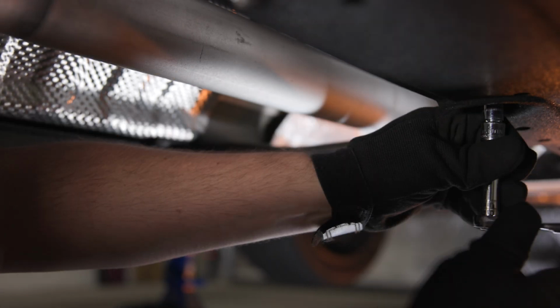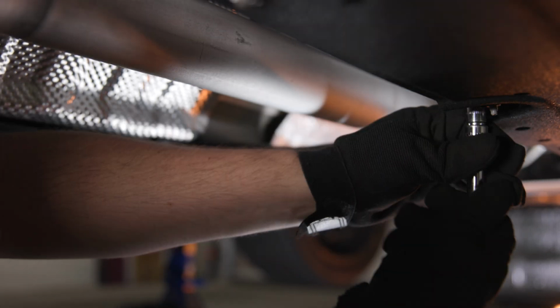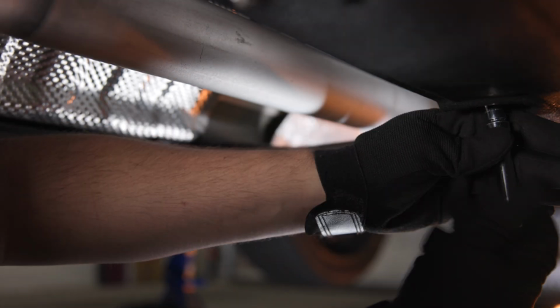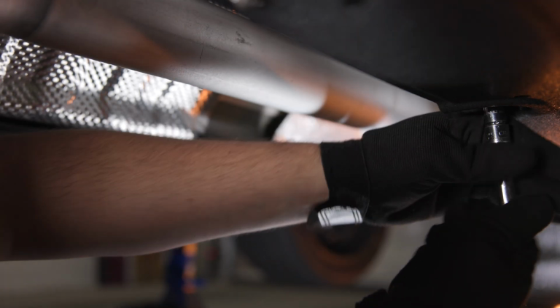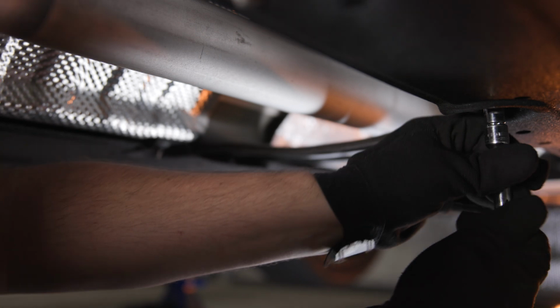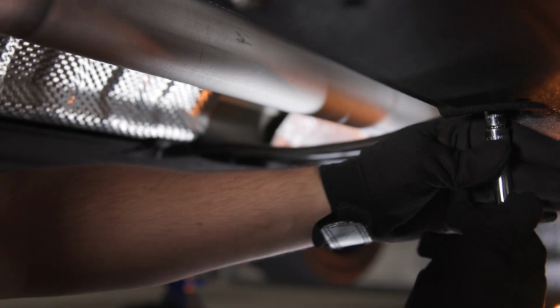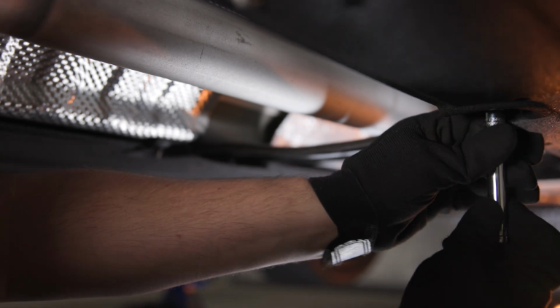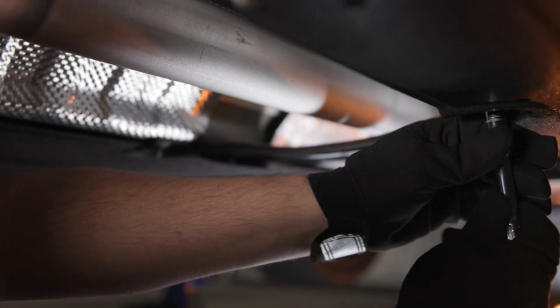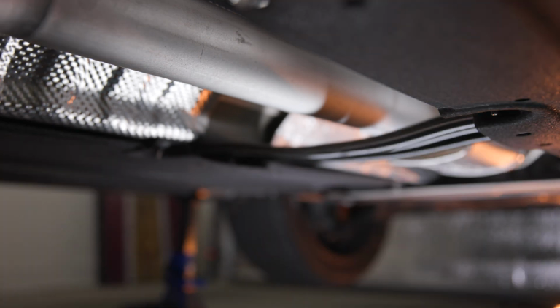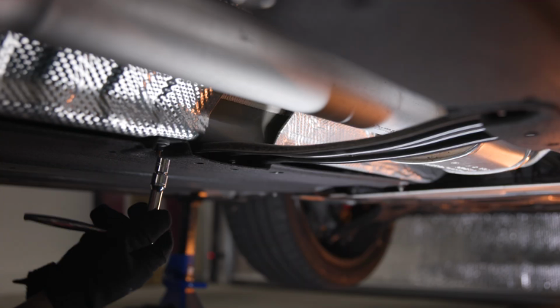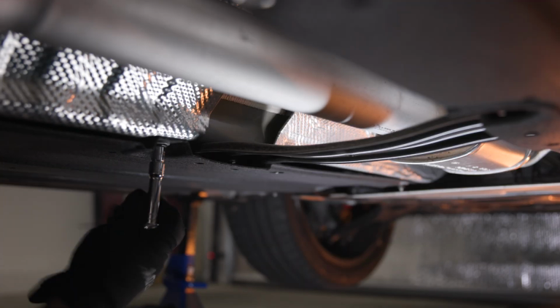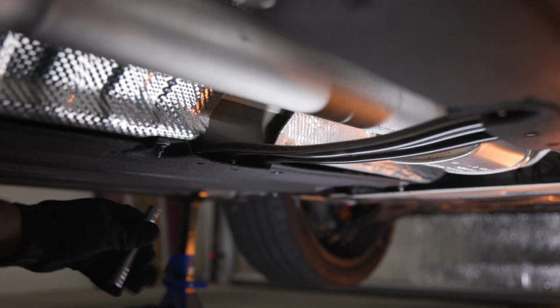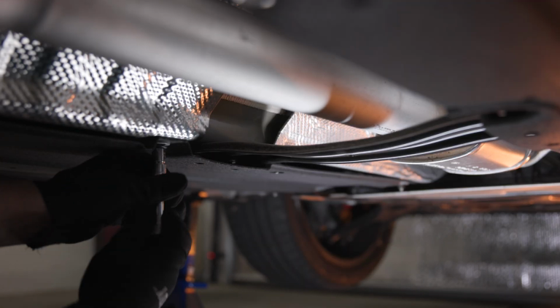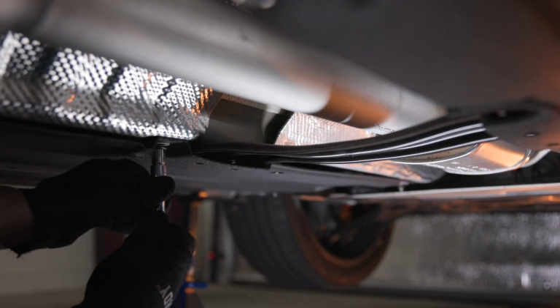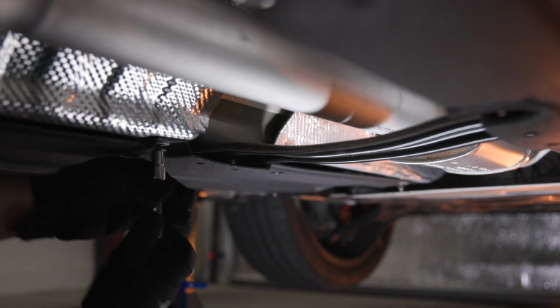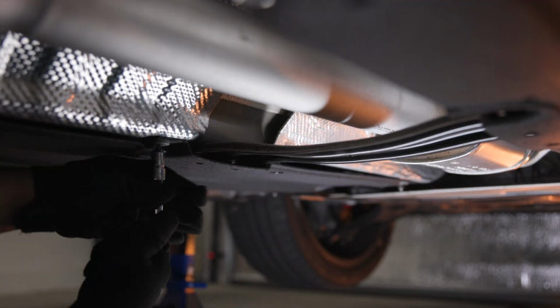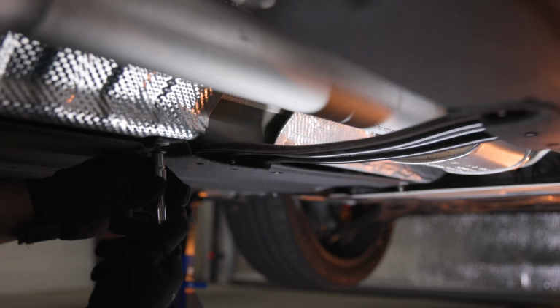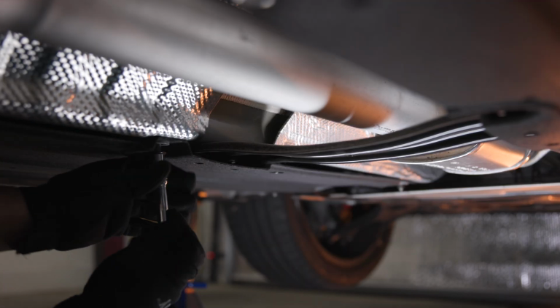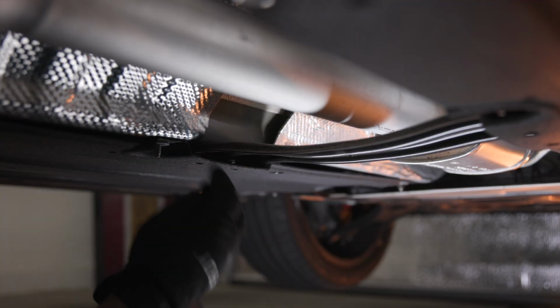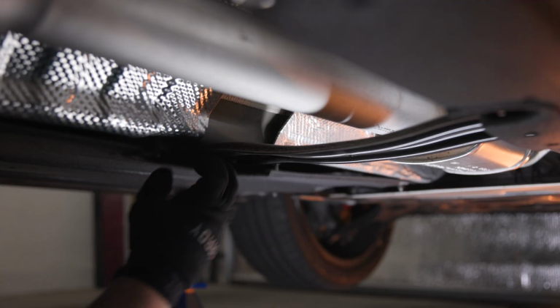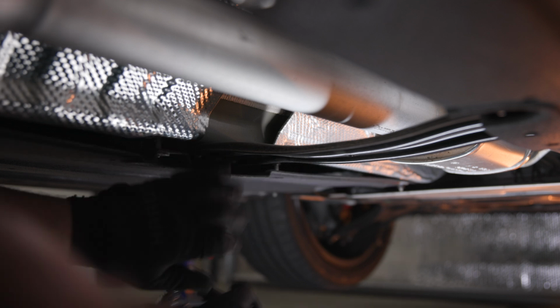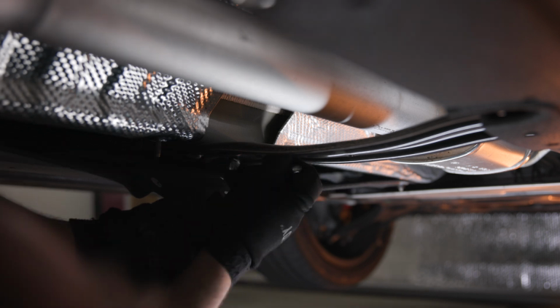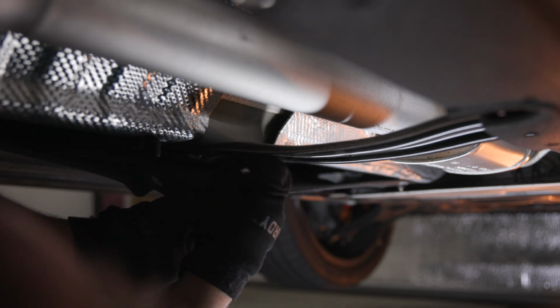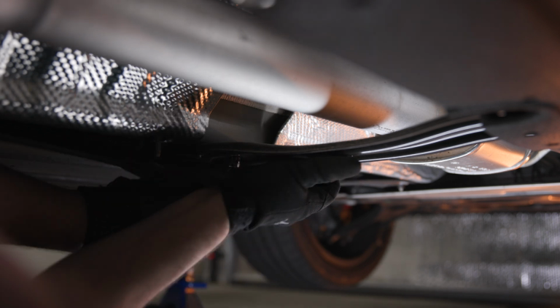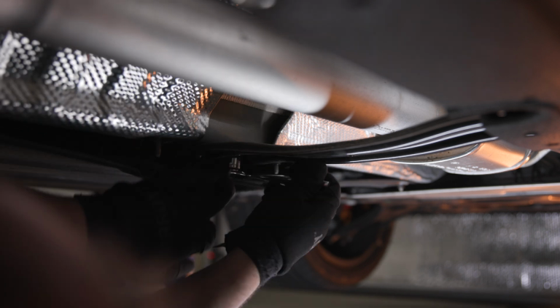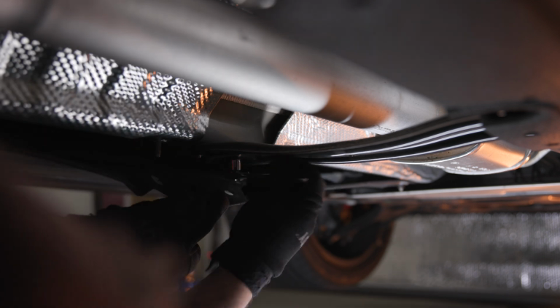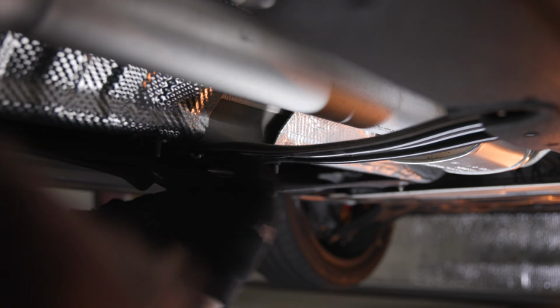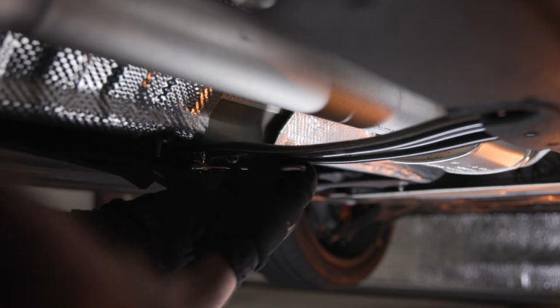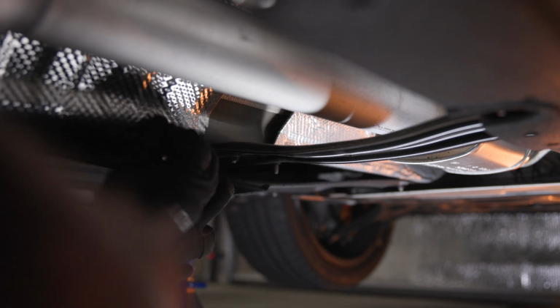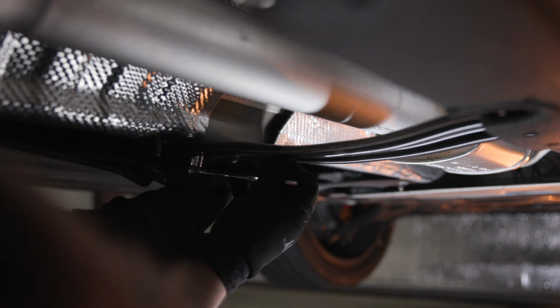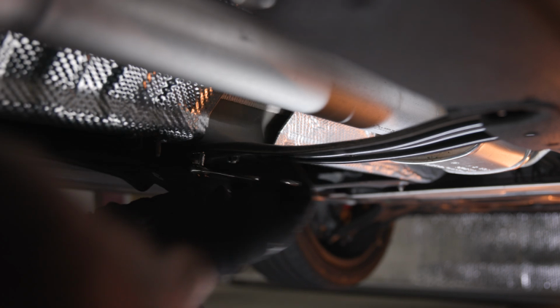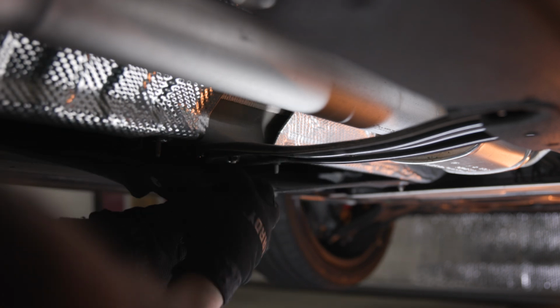Once you're under the car, start by removing the cross brace just behind the resonator. Remove the two 10 millimeter bolts securing the splash shield, and then remove the four 12 millimeter bolts securing the cross brace.